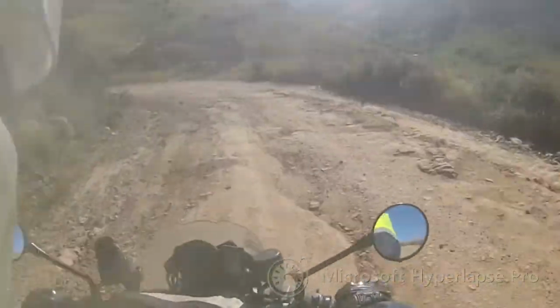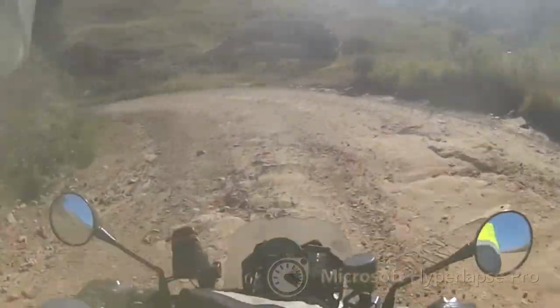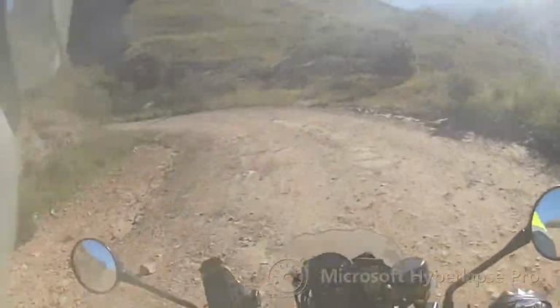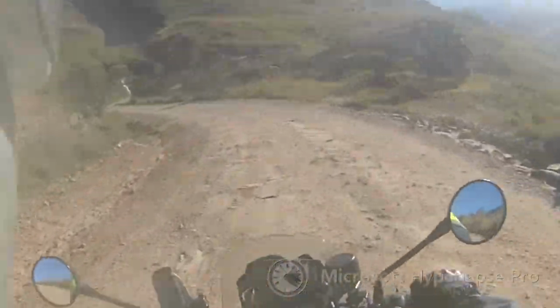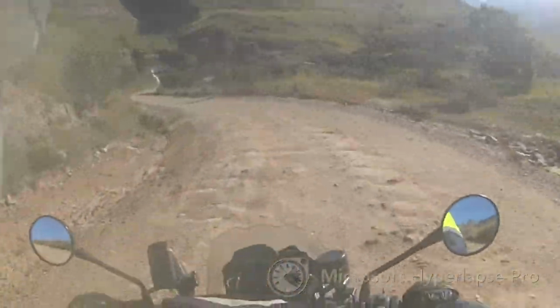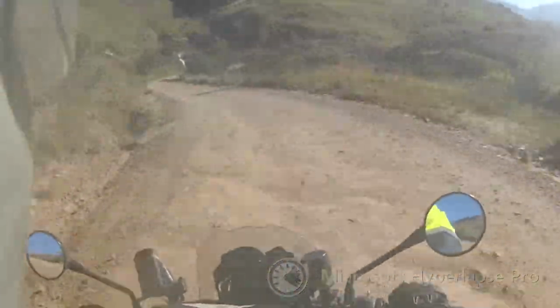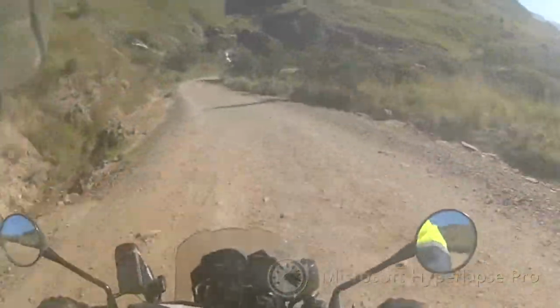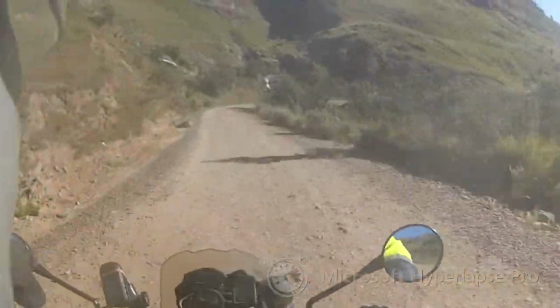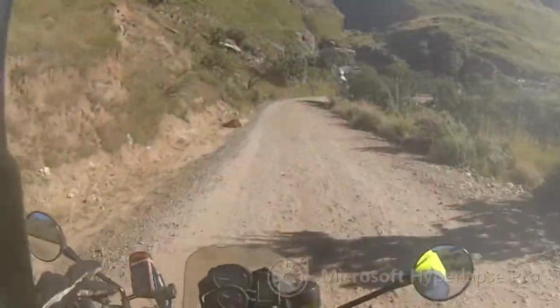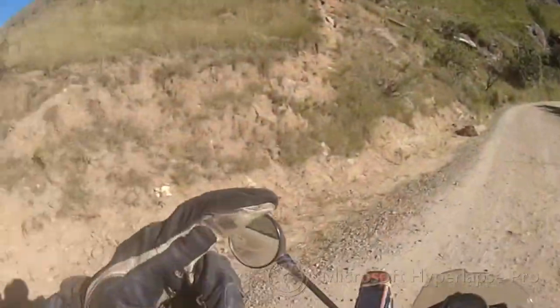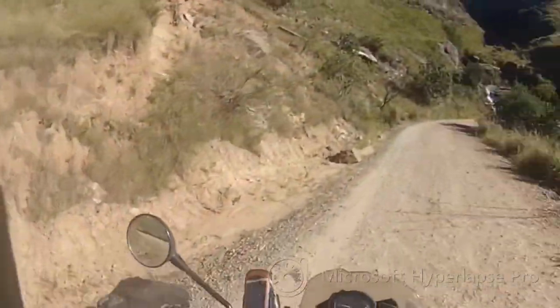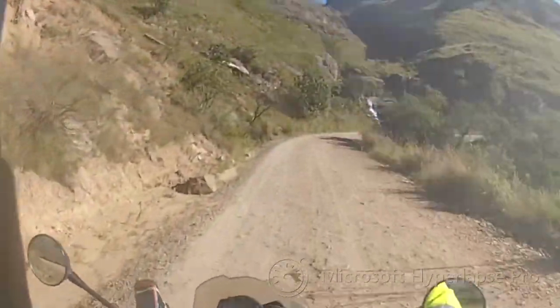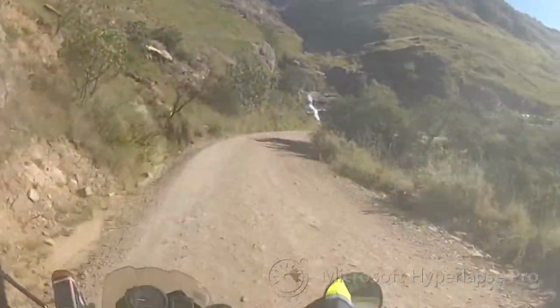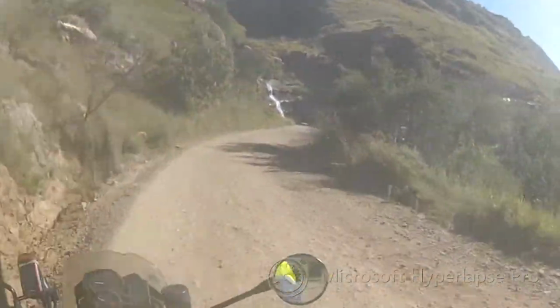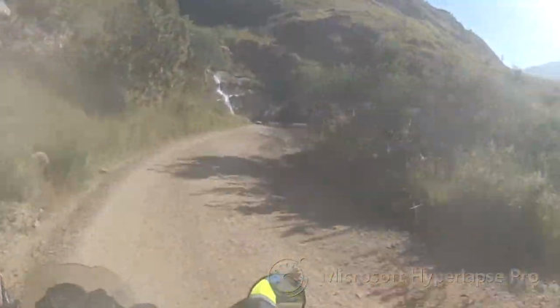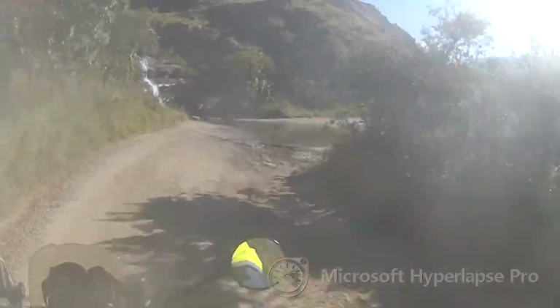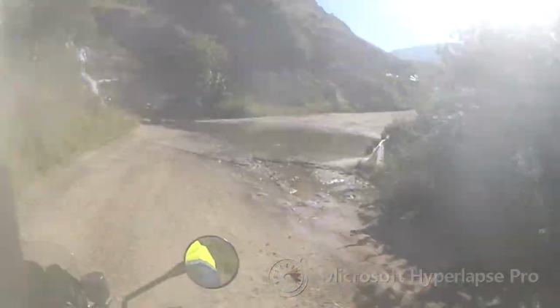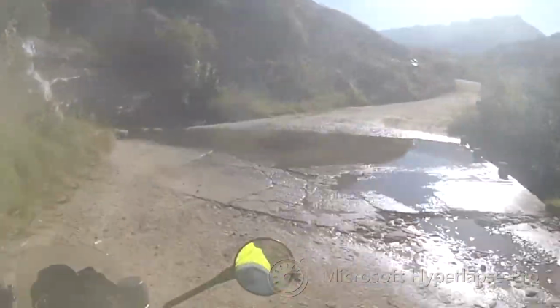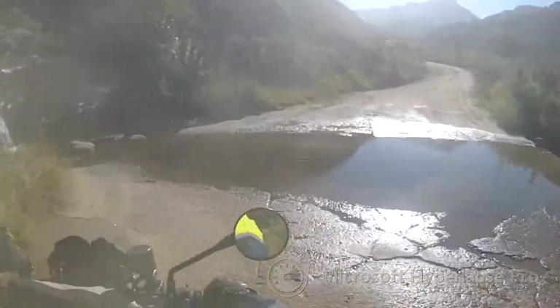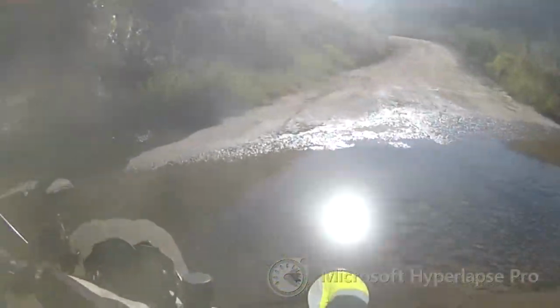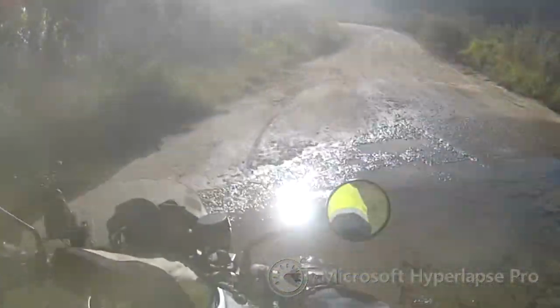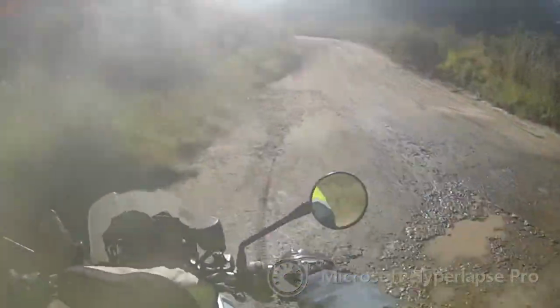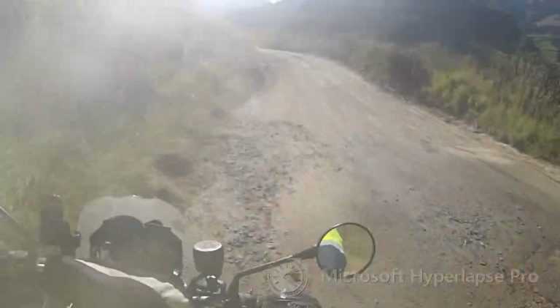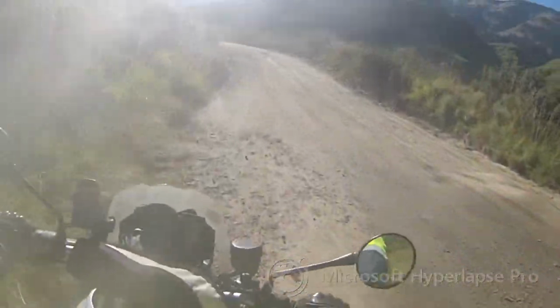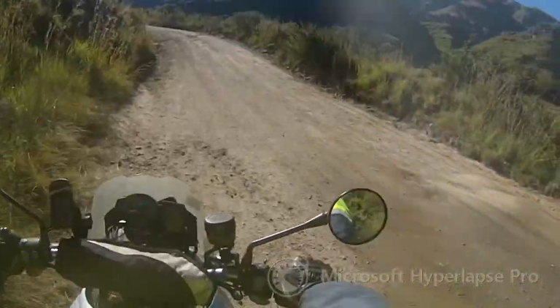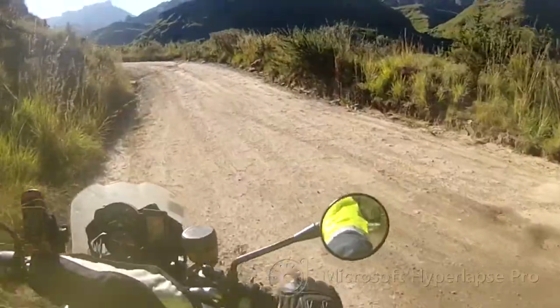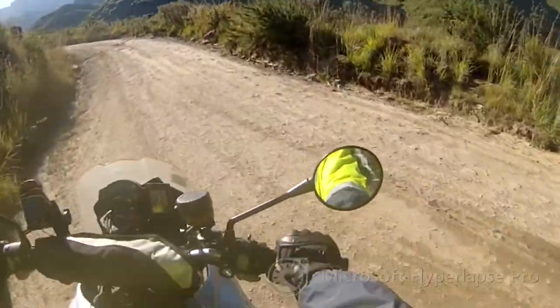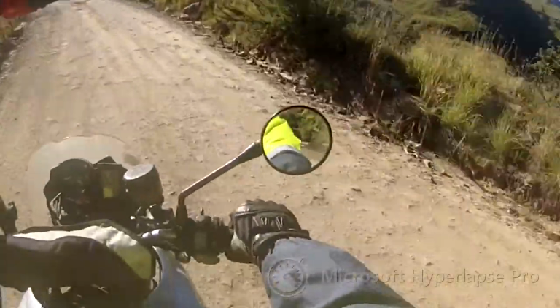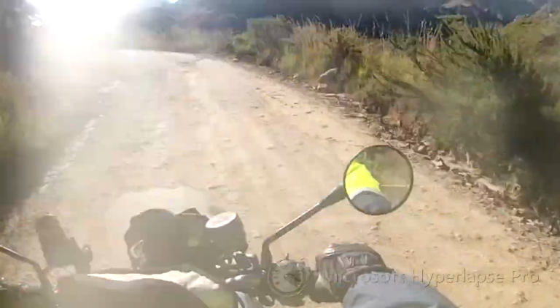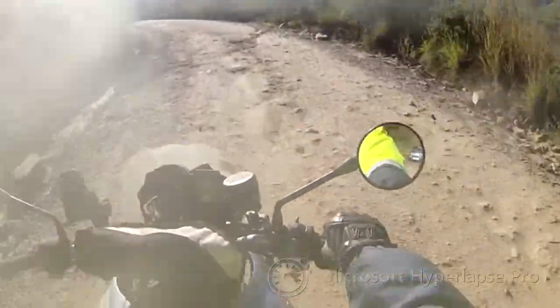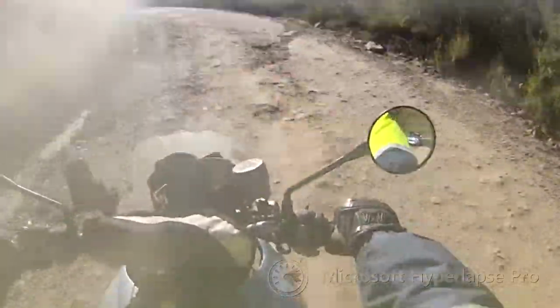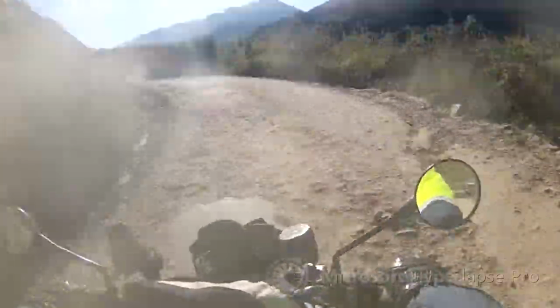Waterfall coming up. We will stop here for a quick few photos and then we will run away again. There is a vehicle in front of us that sort of just appears out of nowhere.